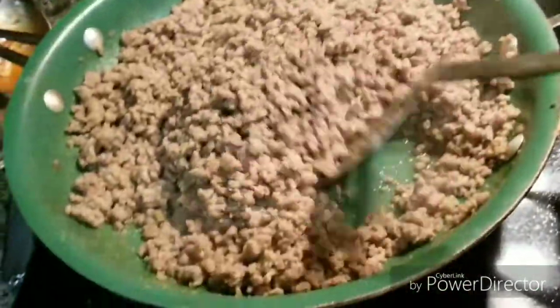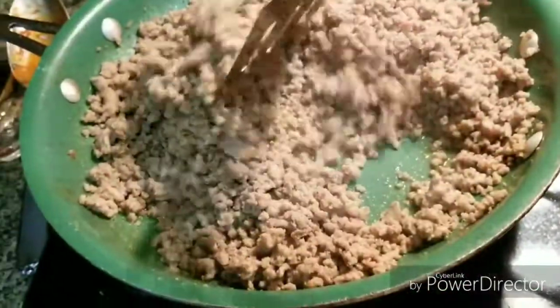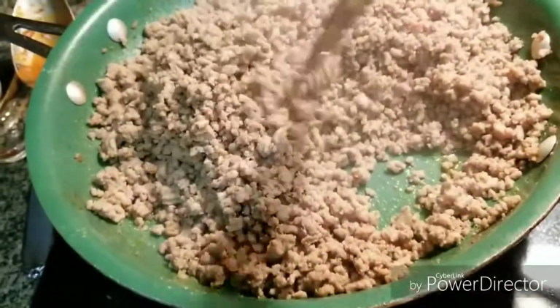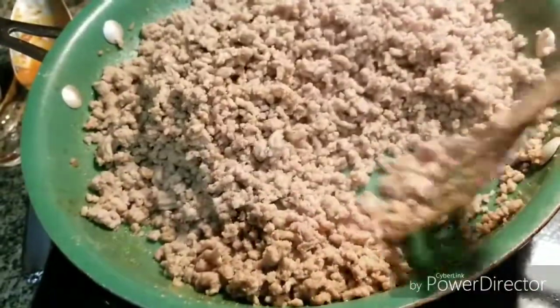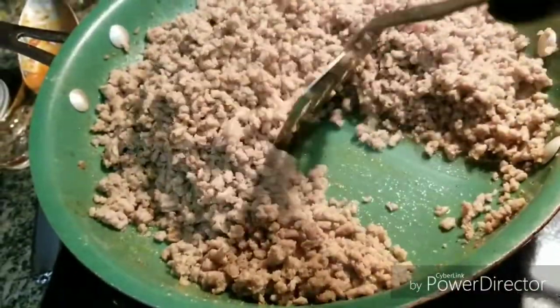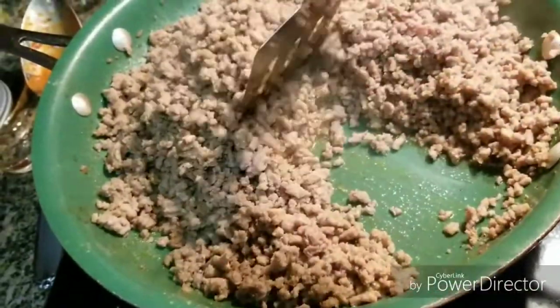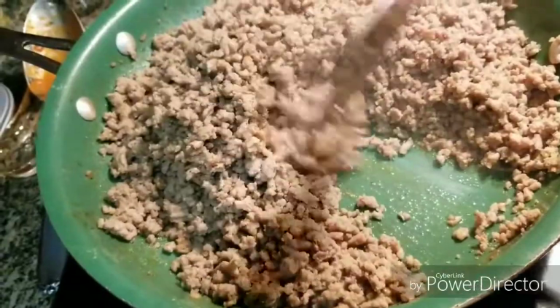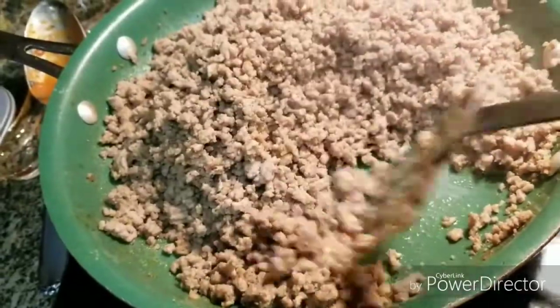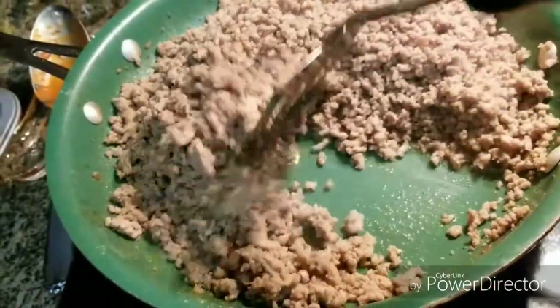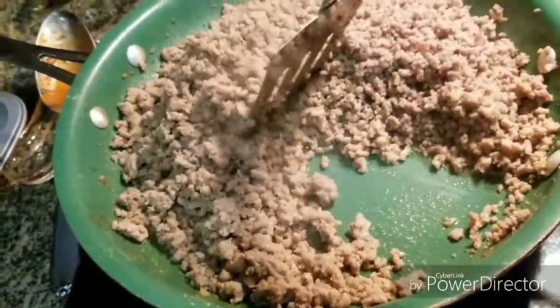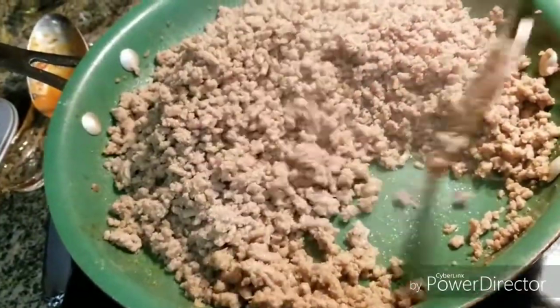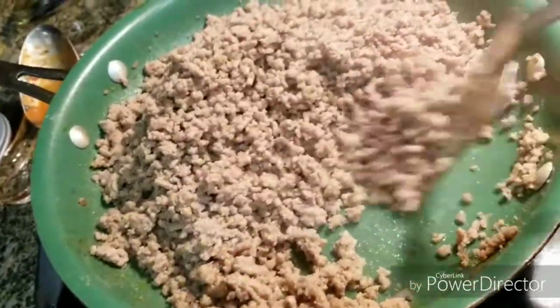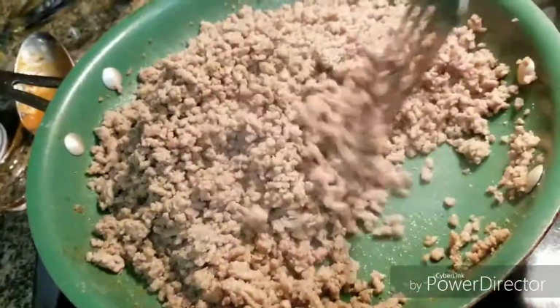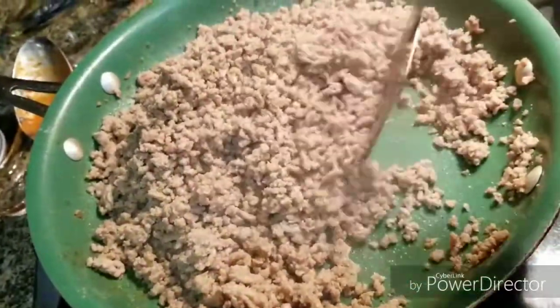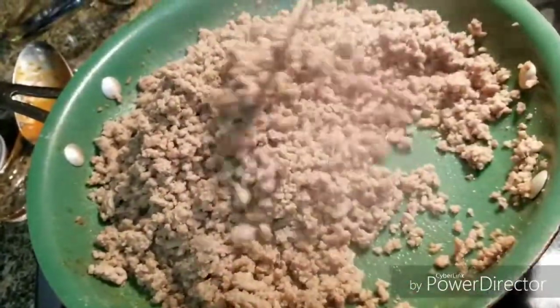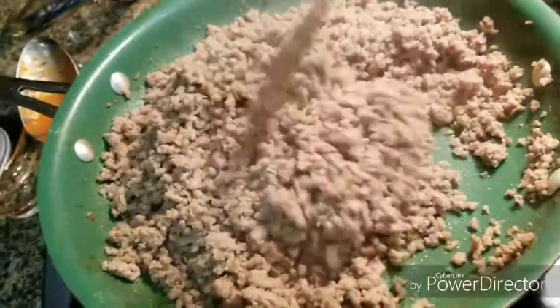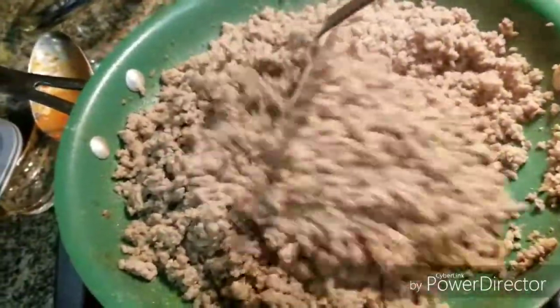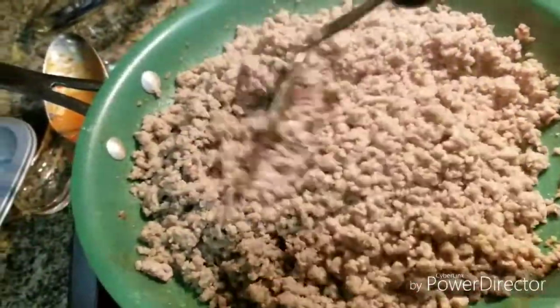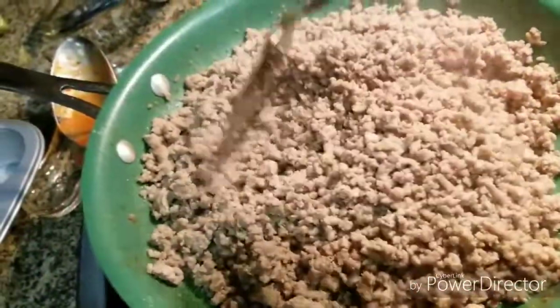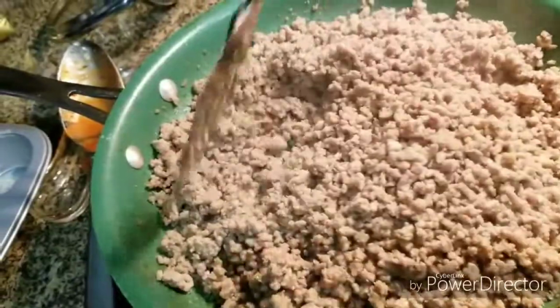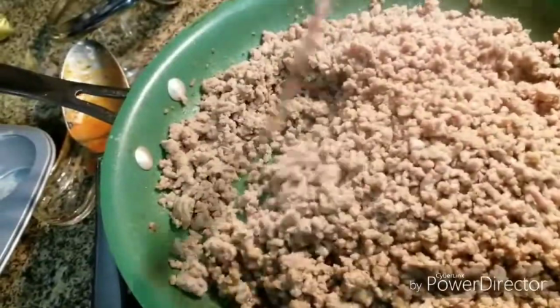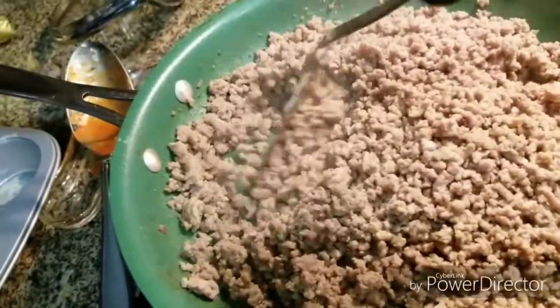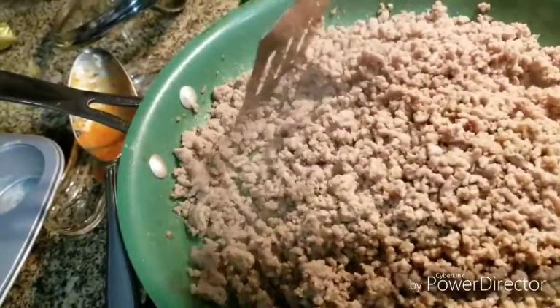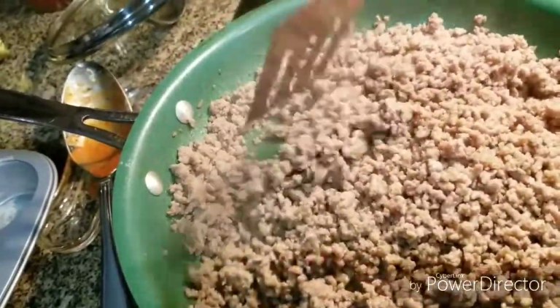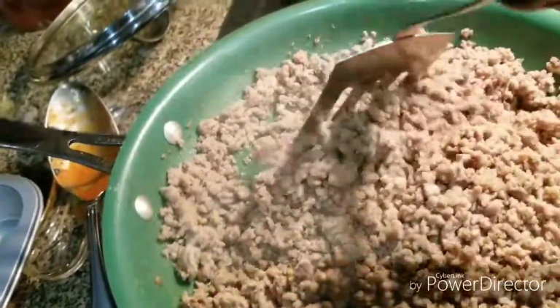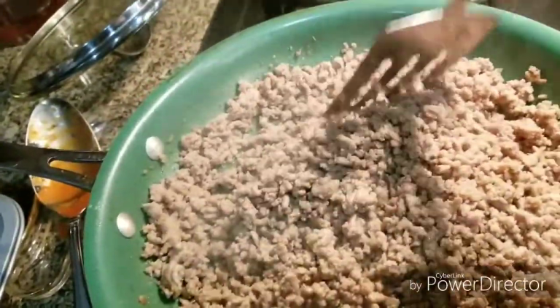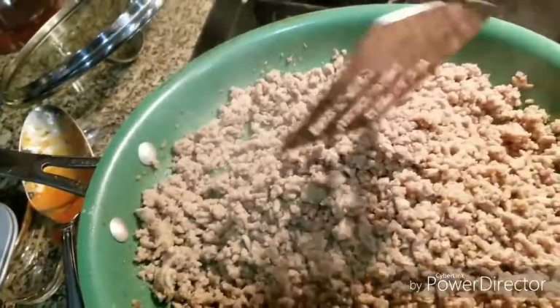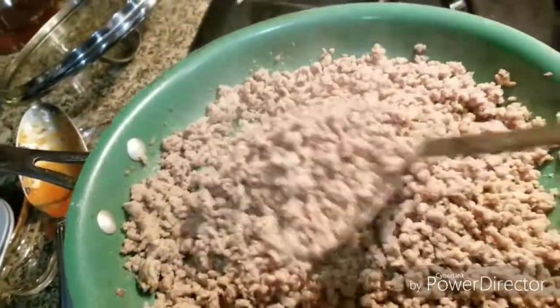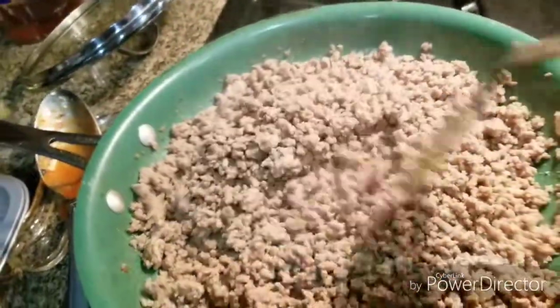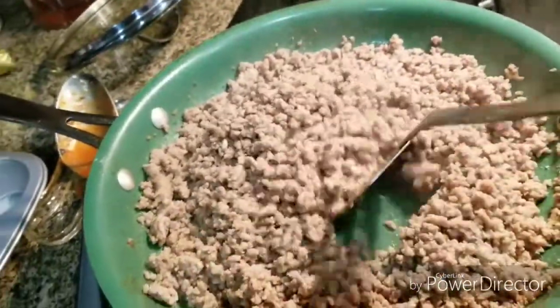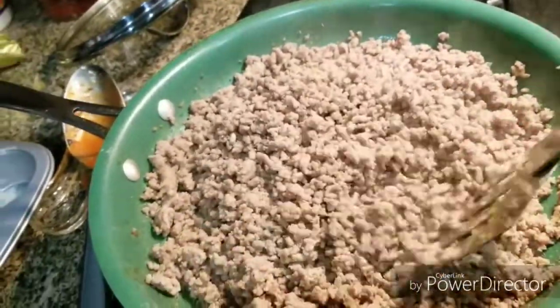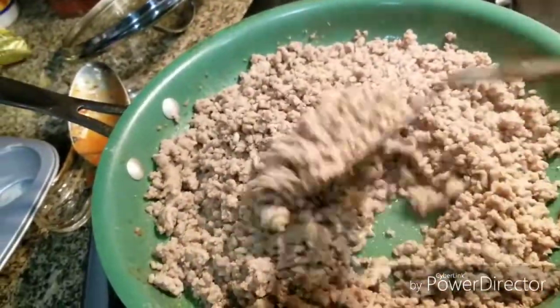With your ground turkey you want to cook it until all the water is gone. Ground turkey does not make grease like ground beef does.